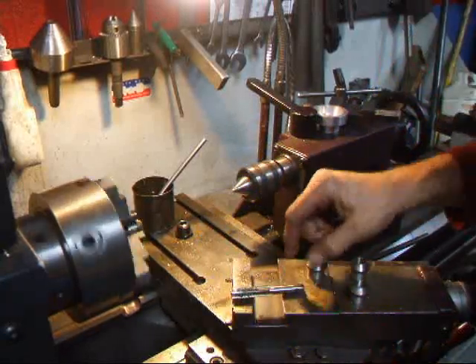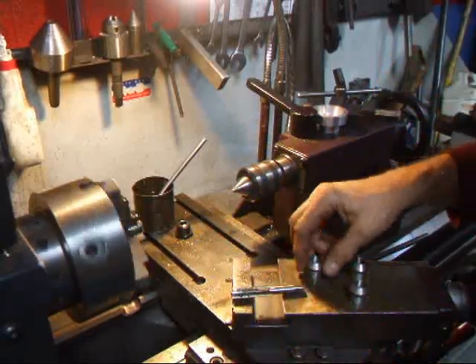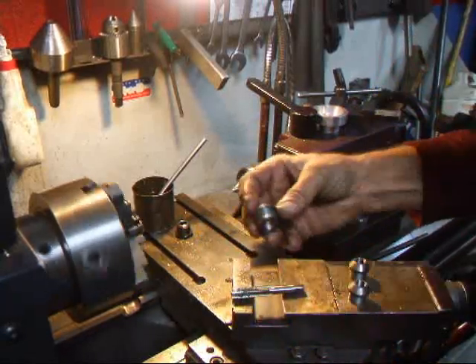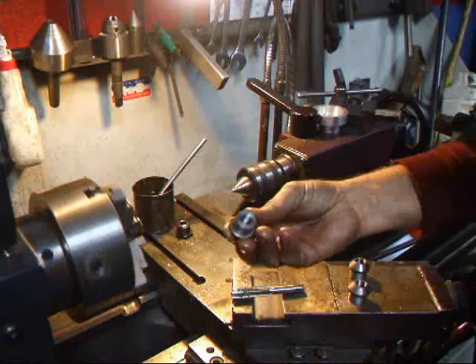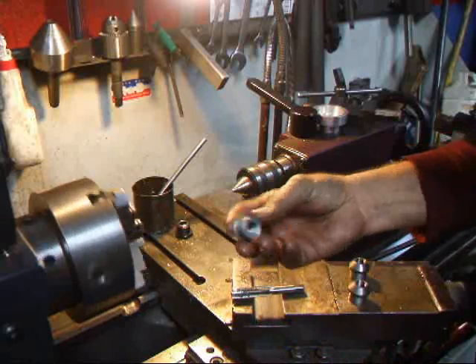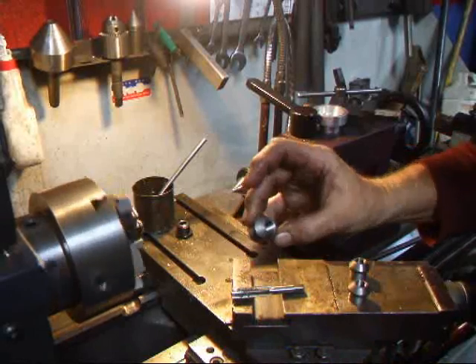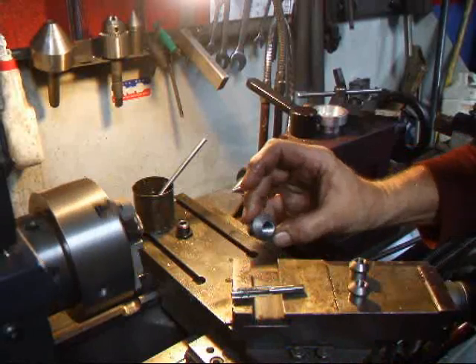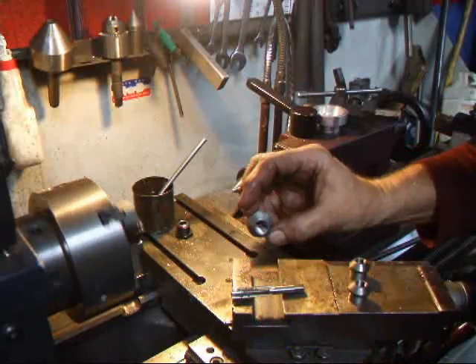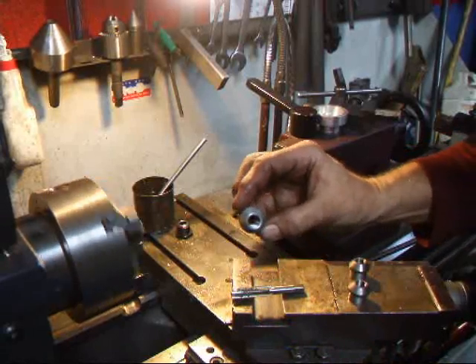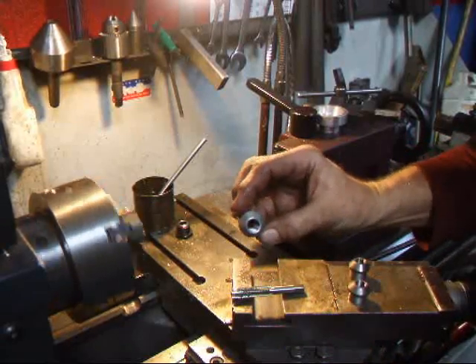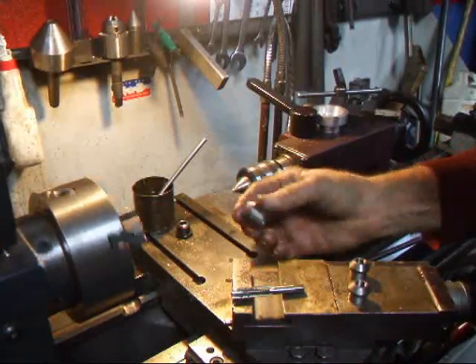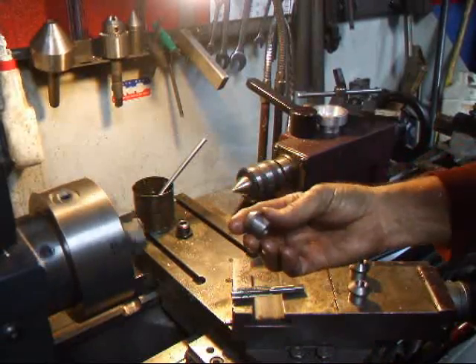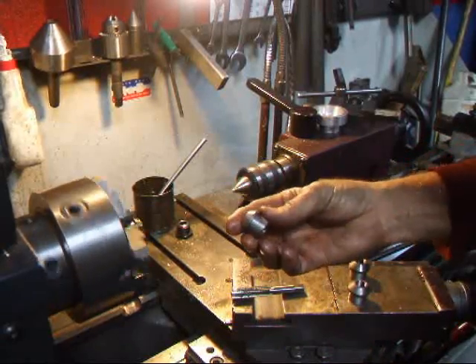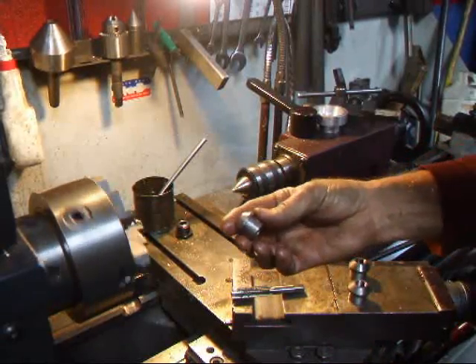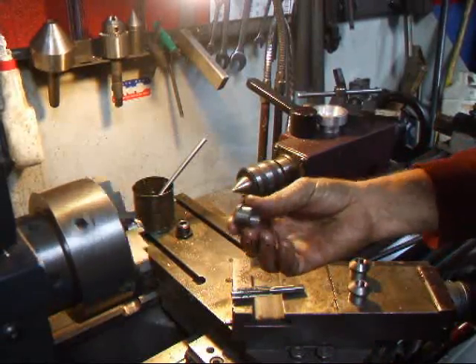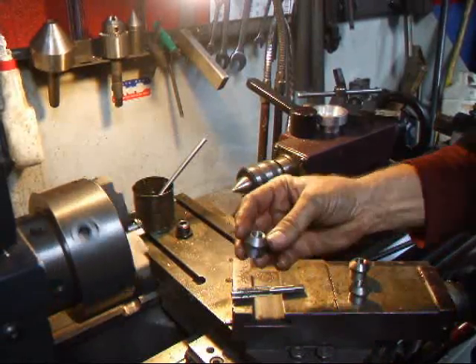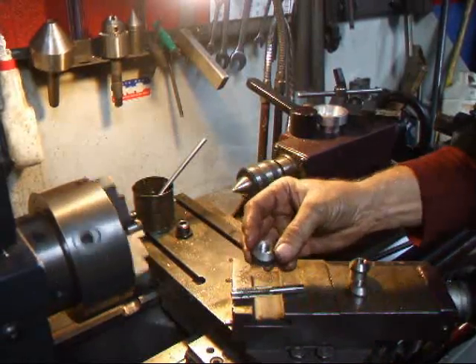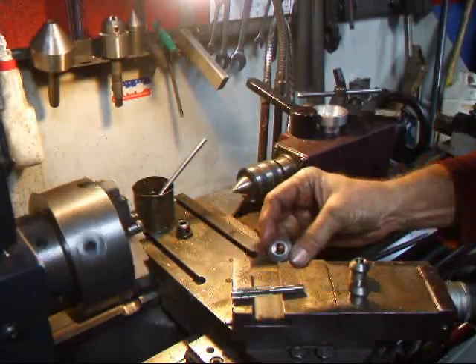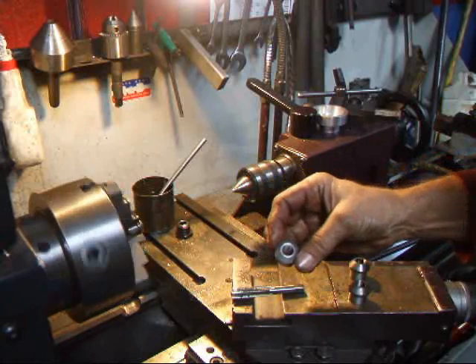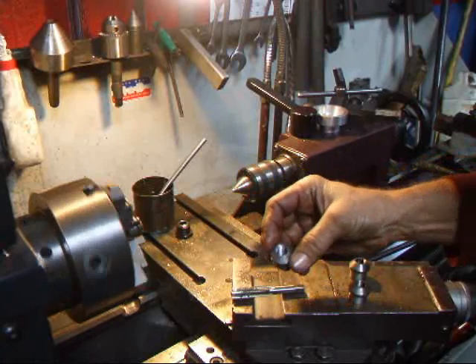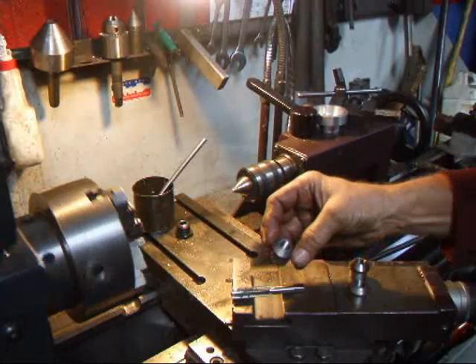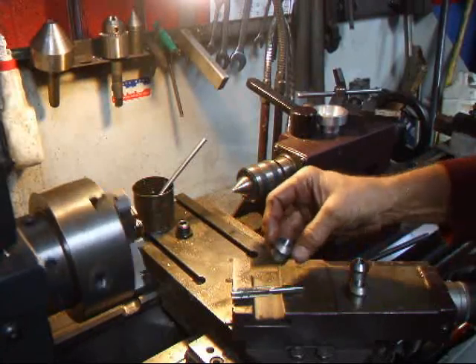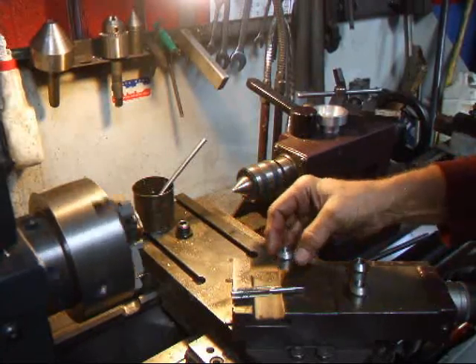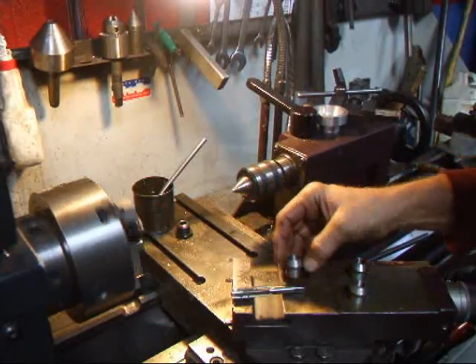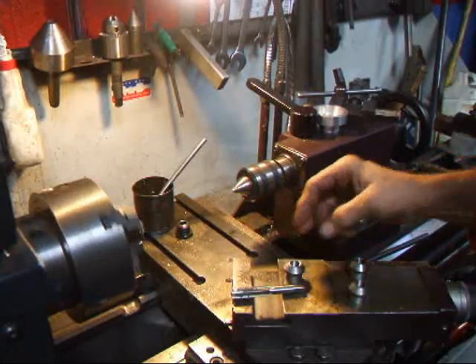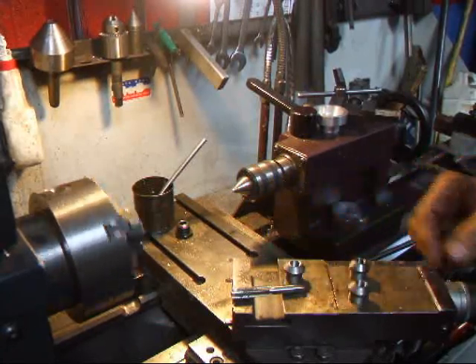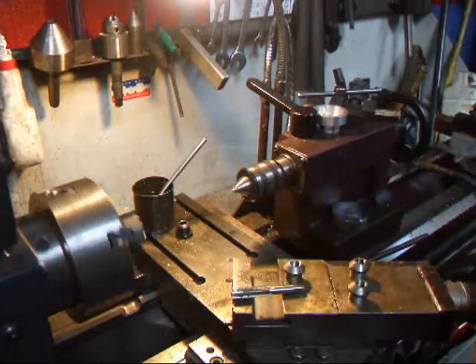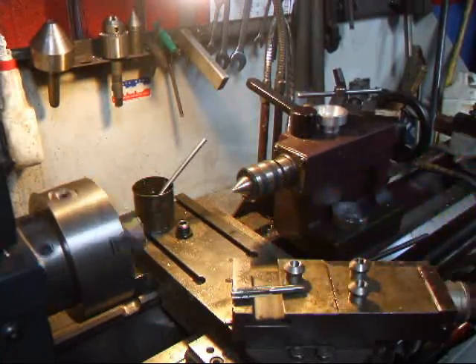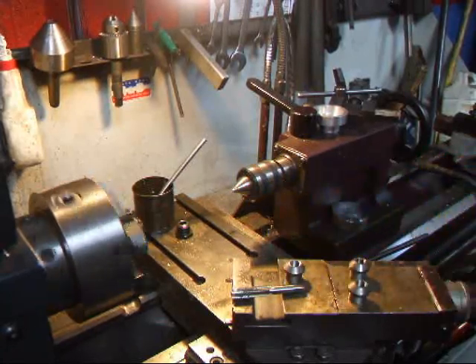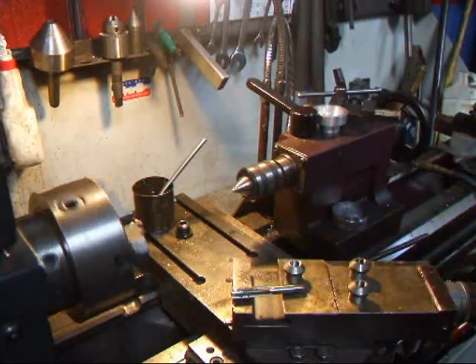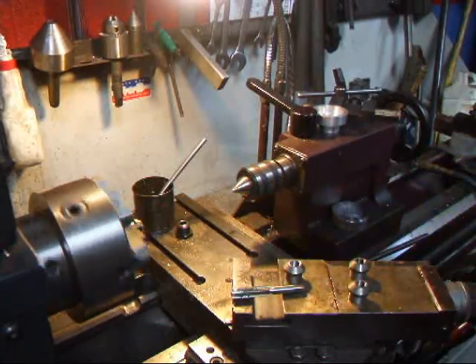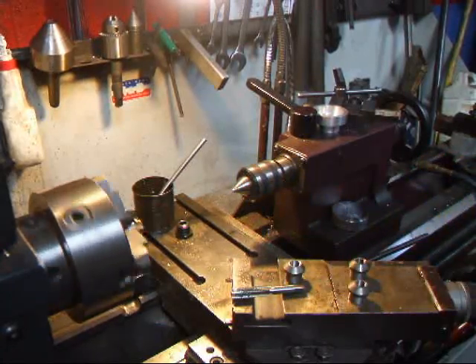Anyway, that's how you tap these things, that's how you make them. If you have any other questions about front suspension on the Fiat 600 850, give me a call here at Costa Mesa R&D. We'll see you soon.